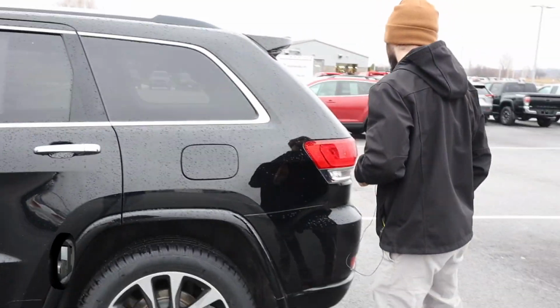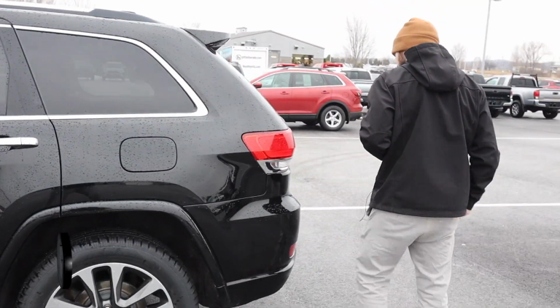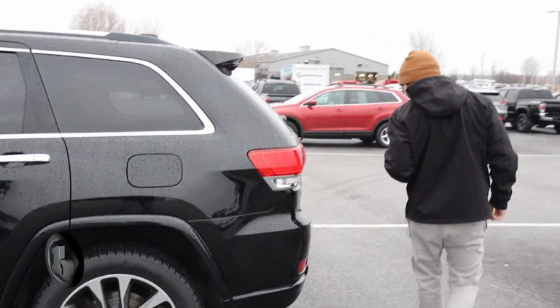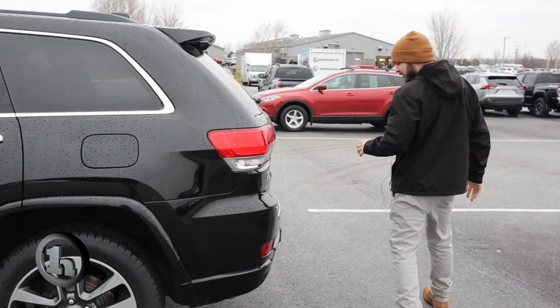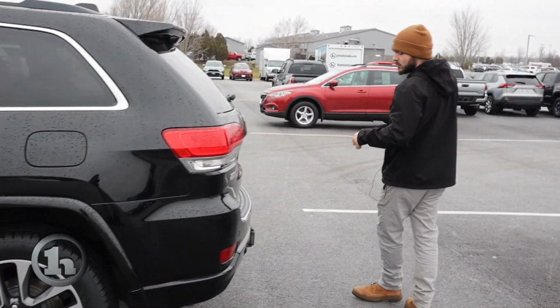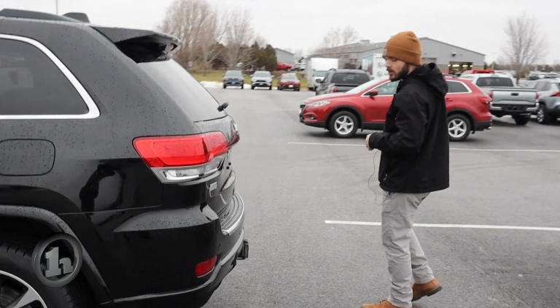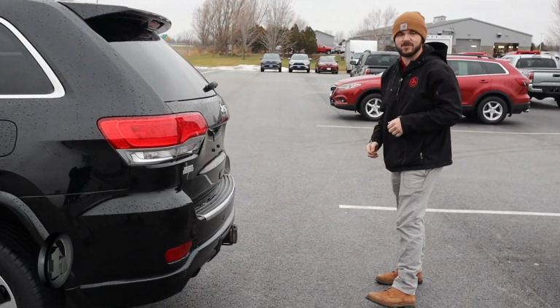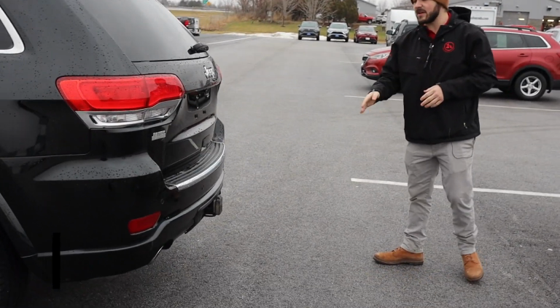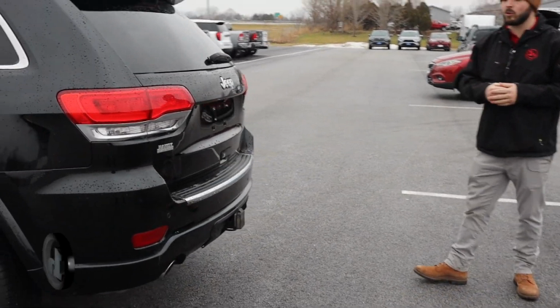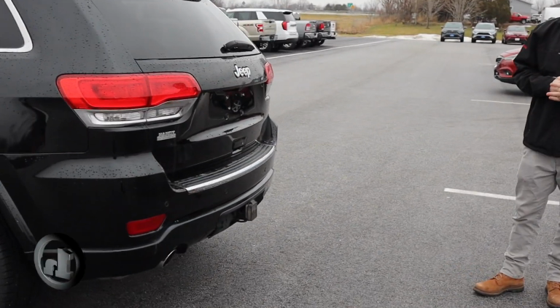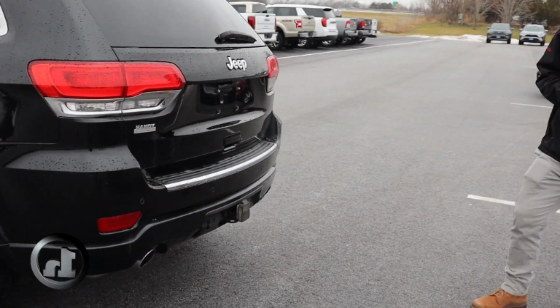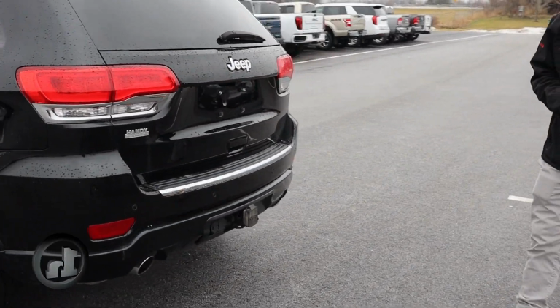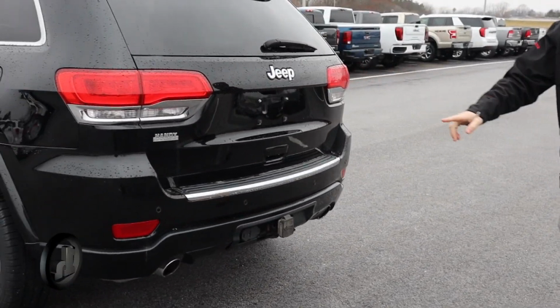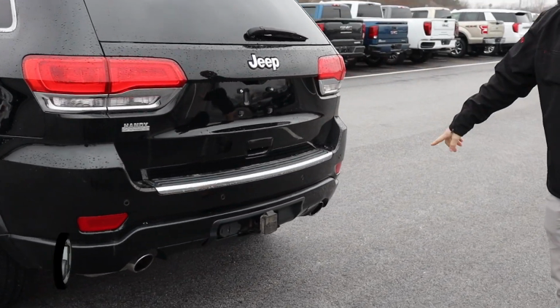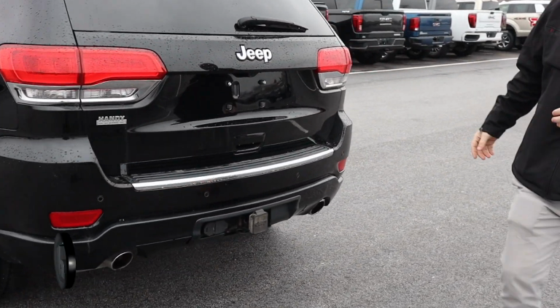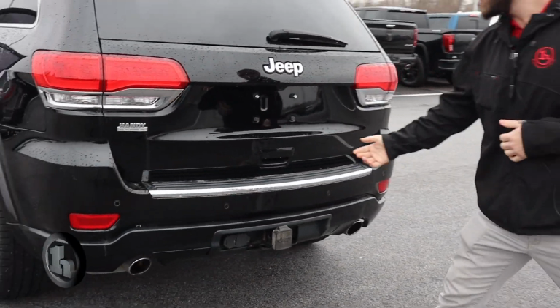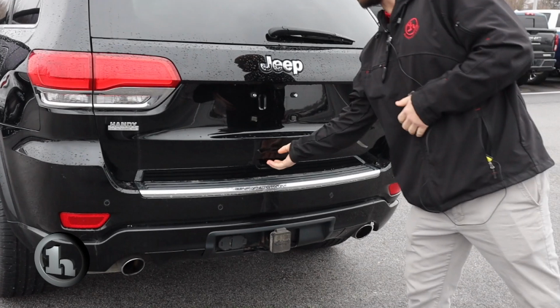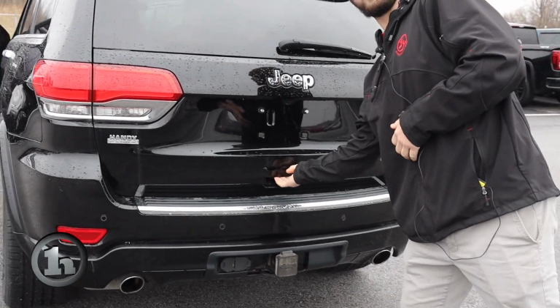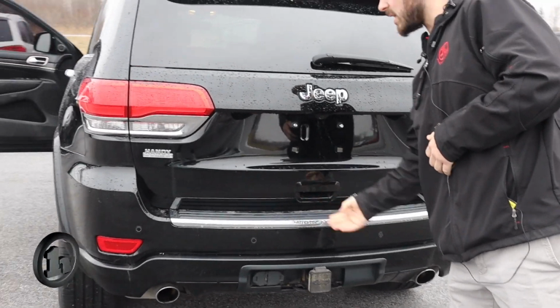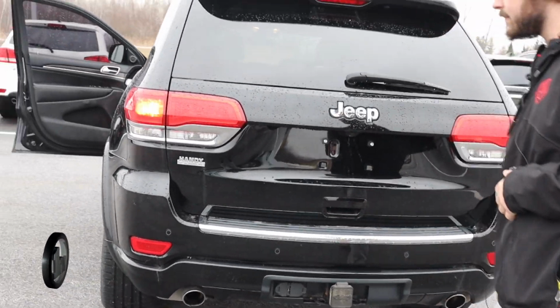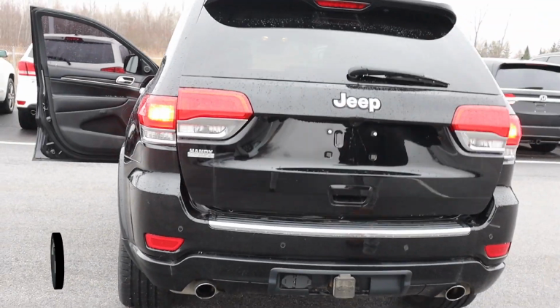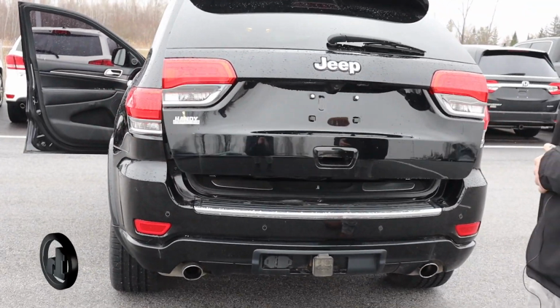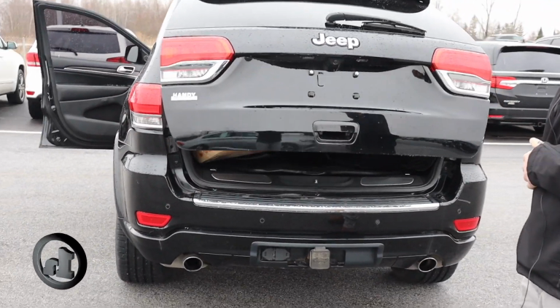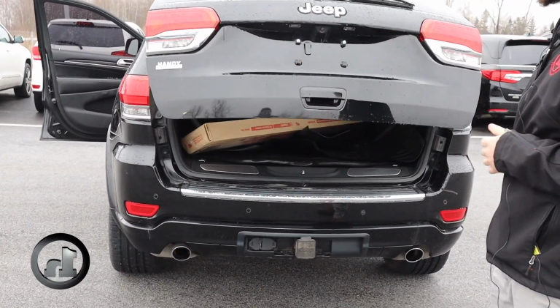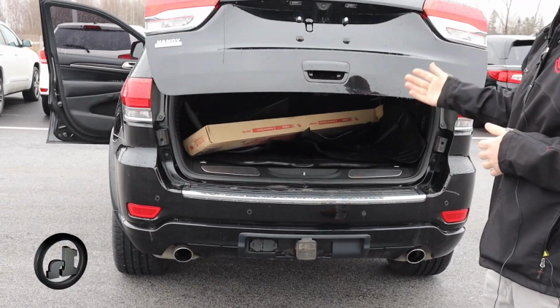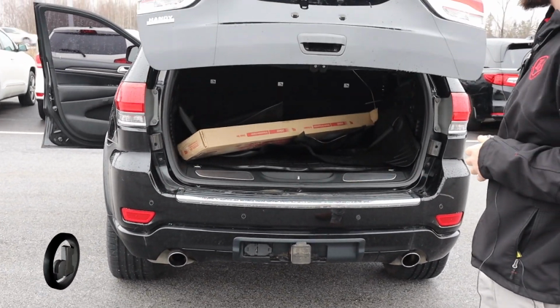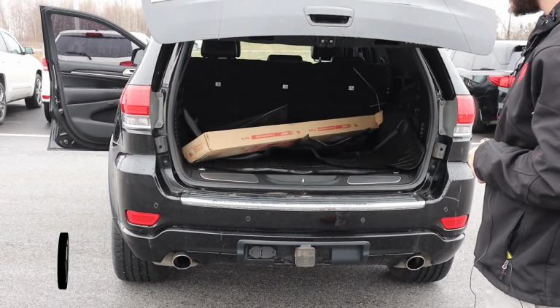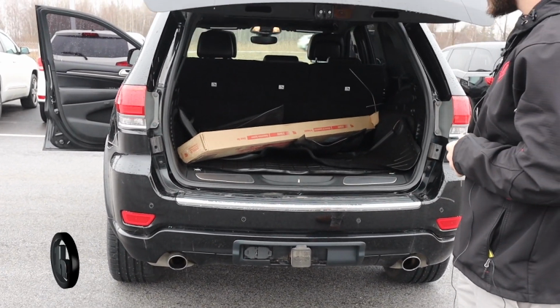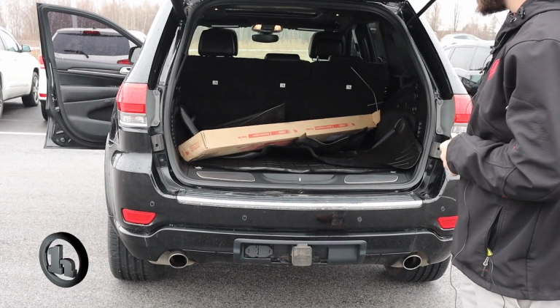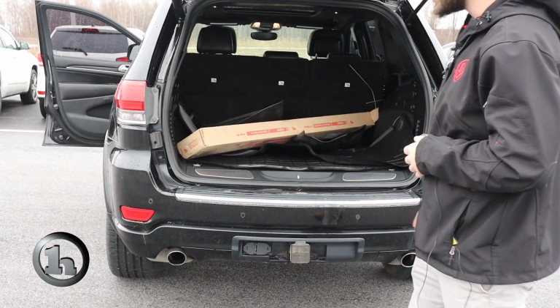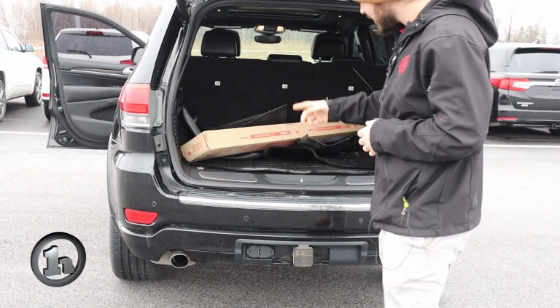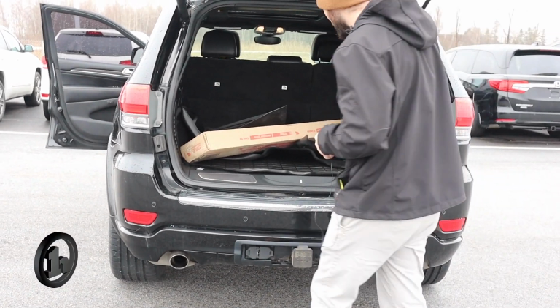Coming around here to the rear, you've got your two-inch tow receiver, your seven and four-pin tow plugs, dual exhaust for a little more of a sporty design. One-touch open tailgate and one-touch closed tailgate as well.